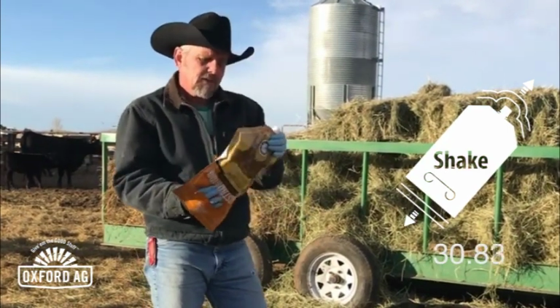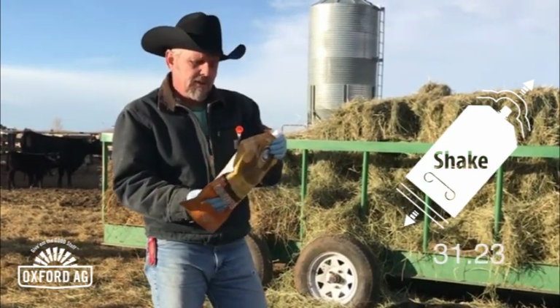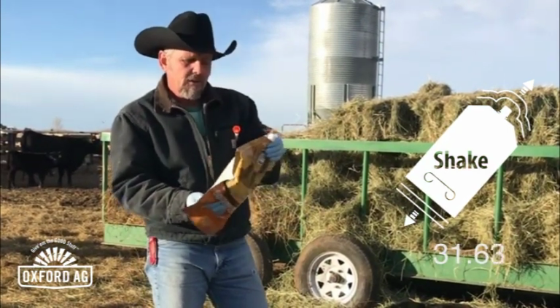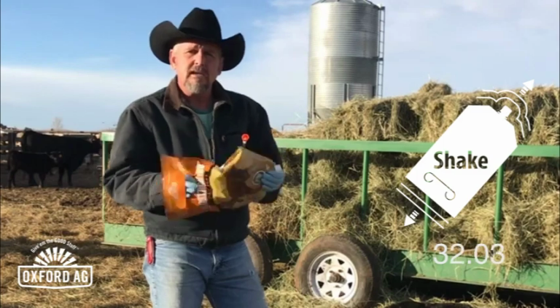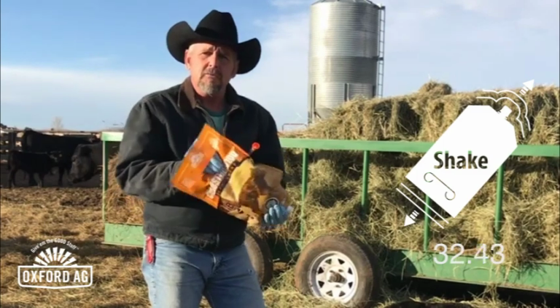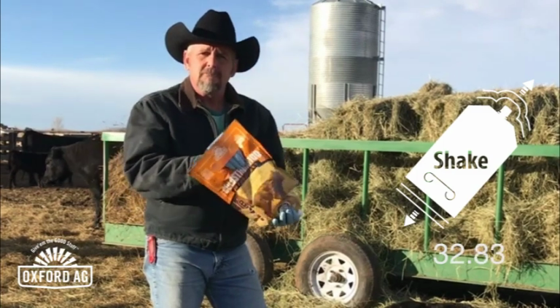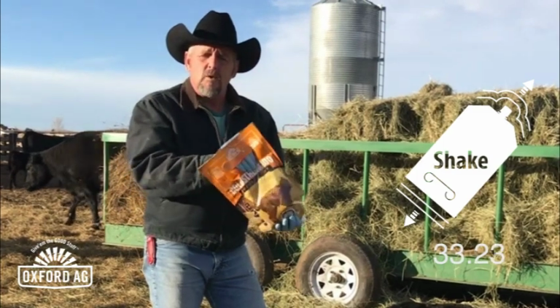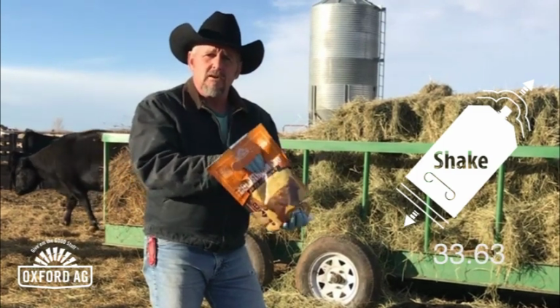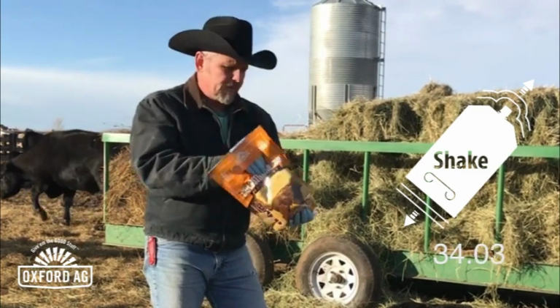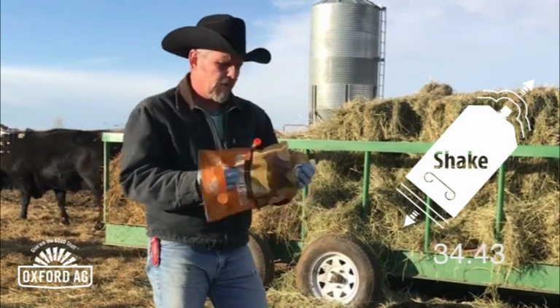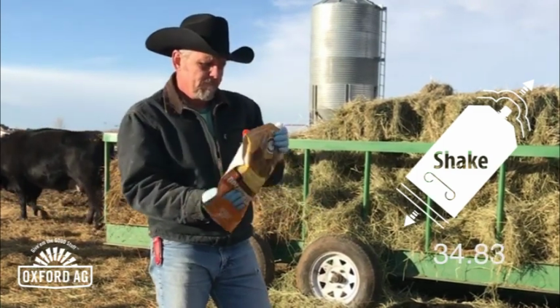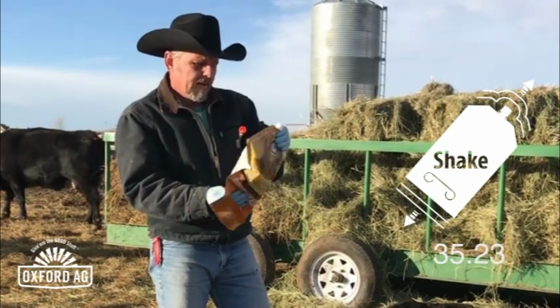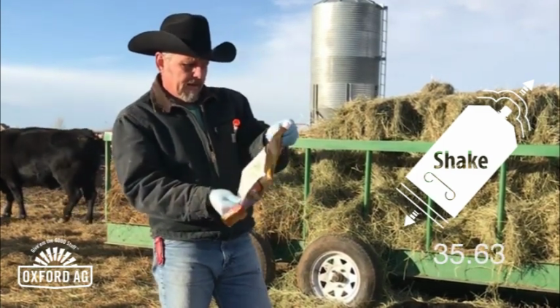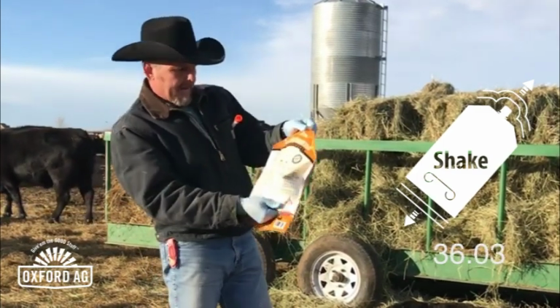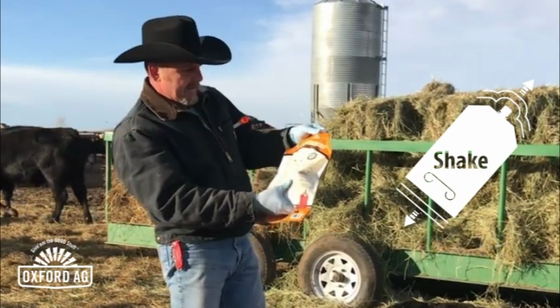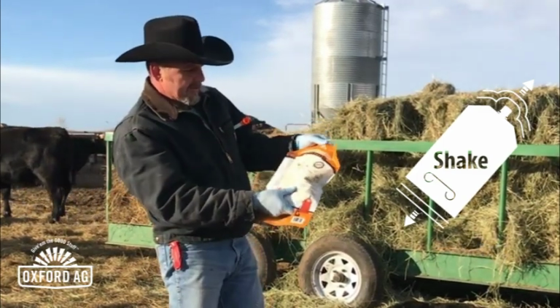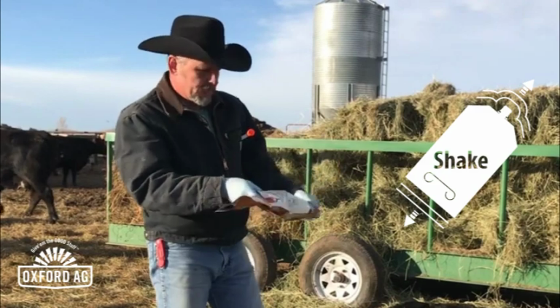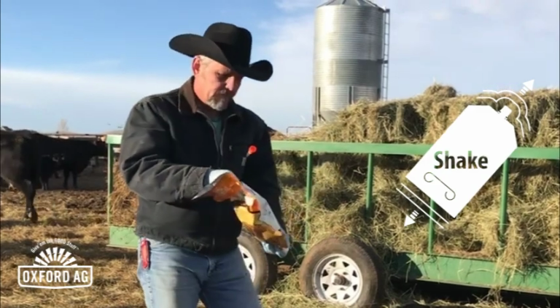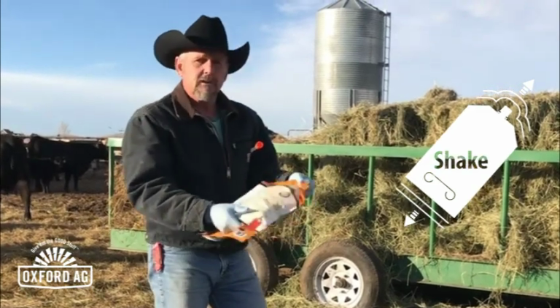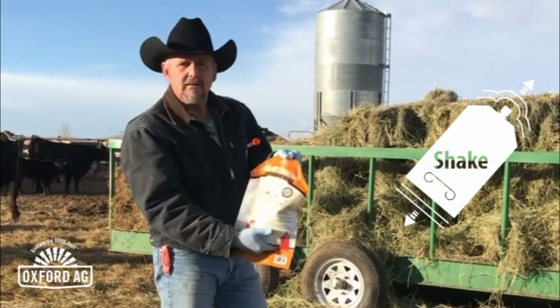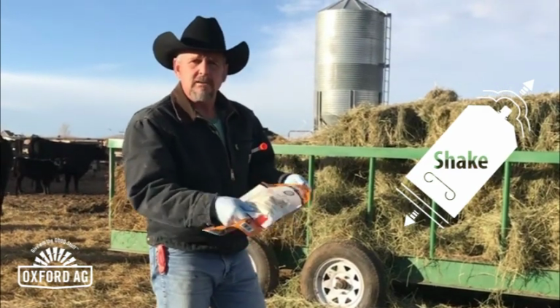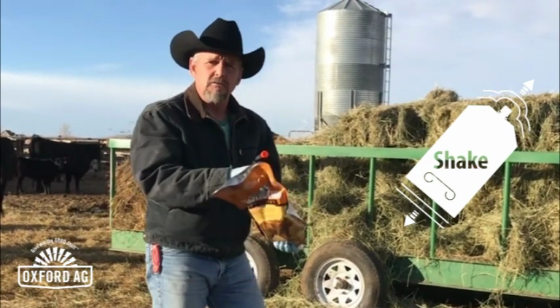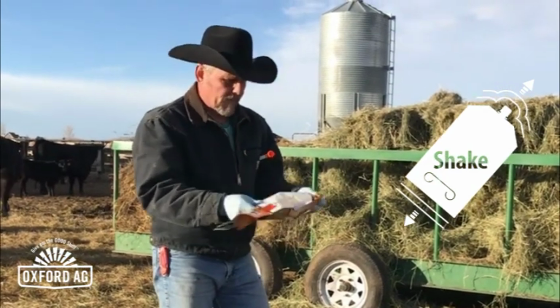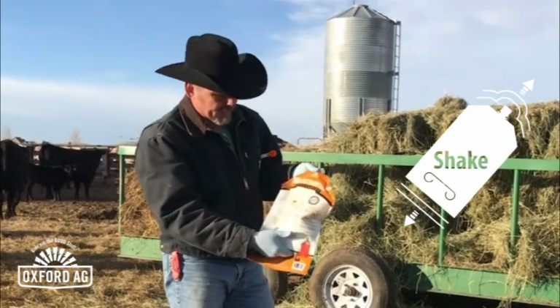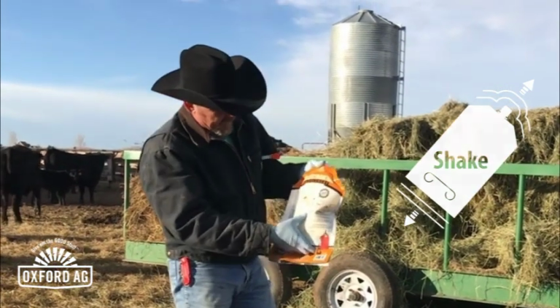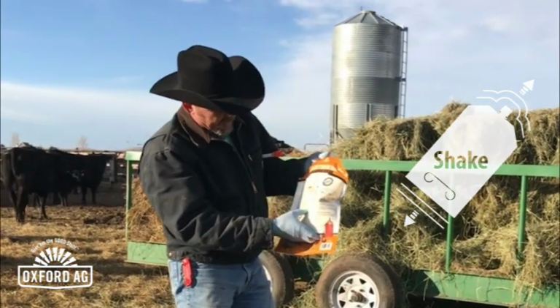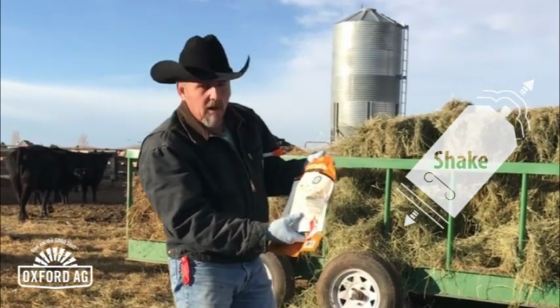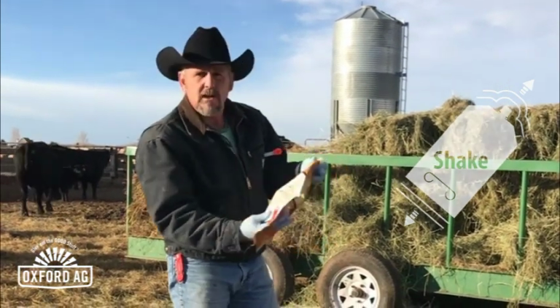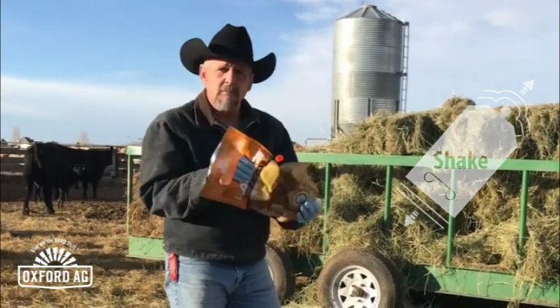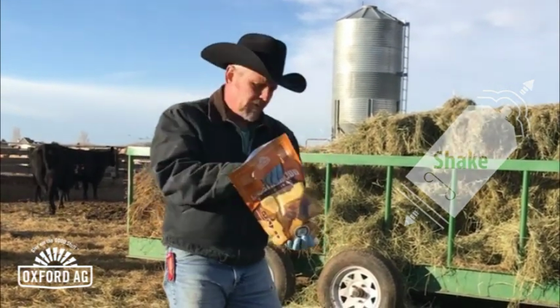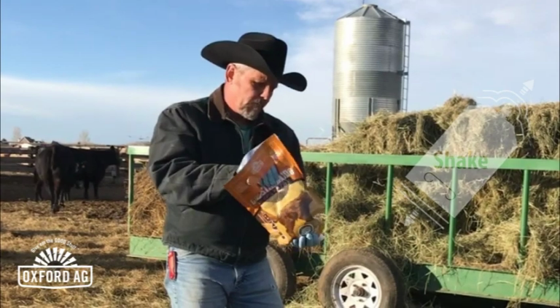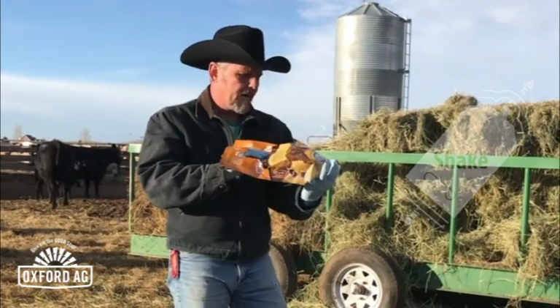As you can see, I've only been shaking this for about 20–30 seconds or so and it is already in solution. That's another great thing about these Oxford products — no clumps, and nothing is going to be left in the bag when we're done.